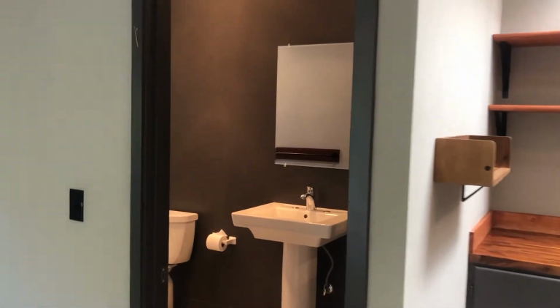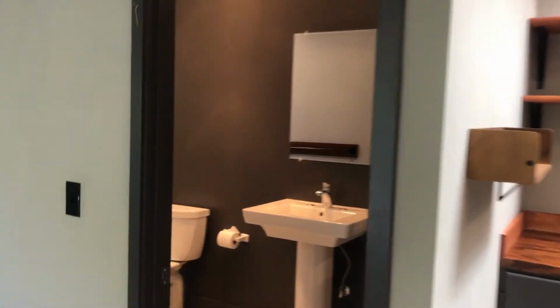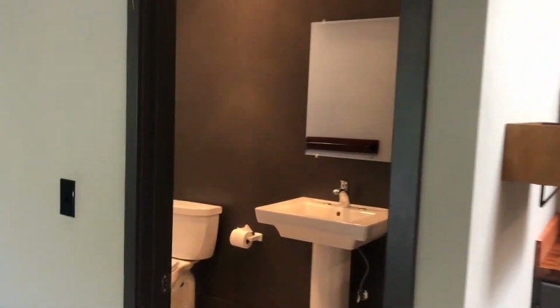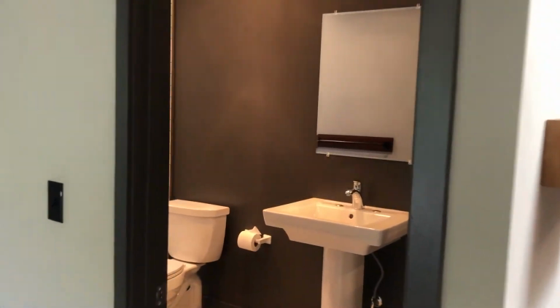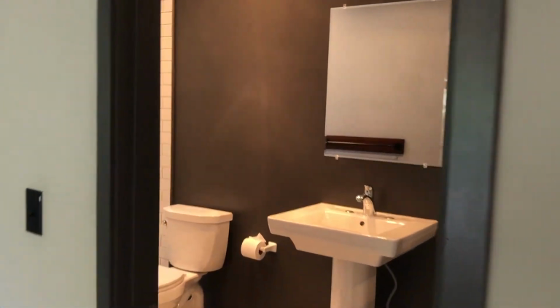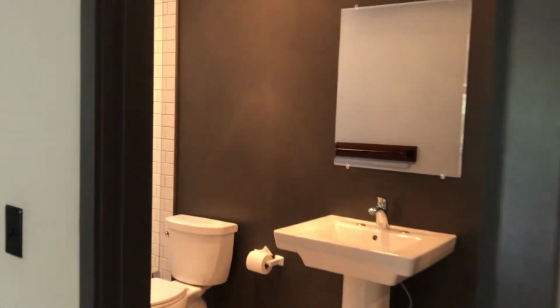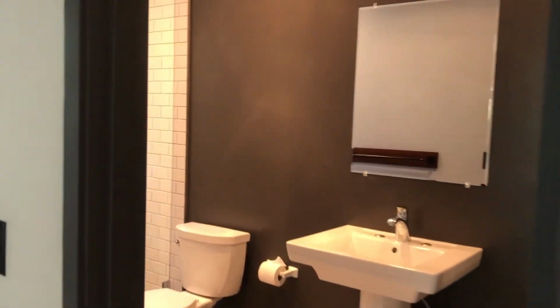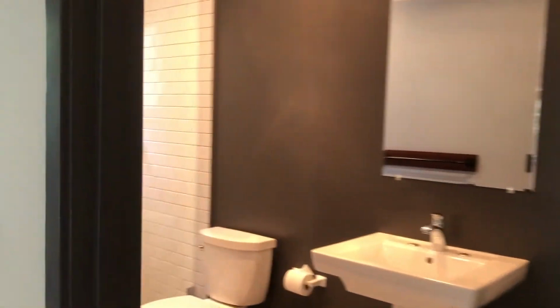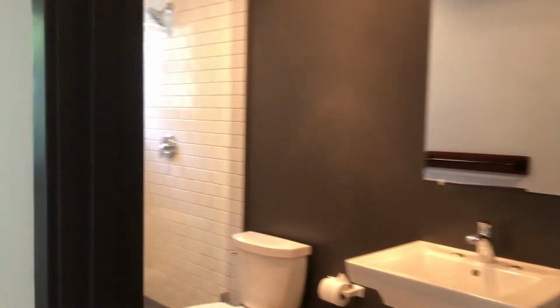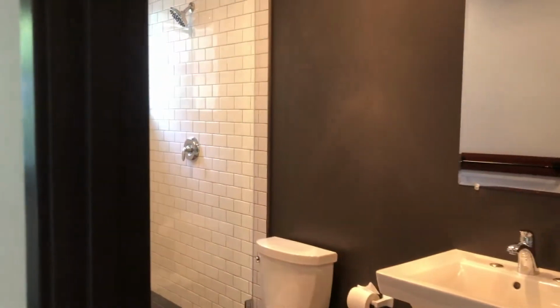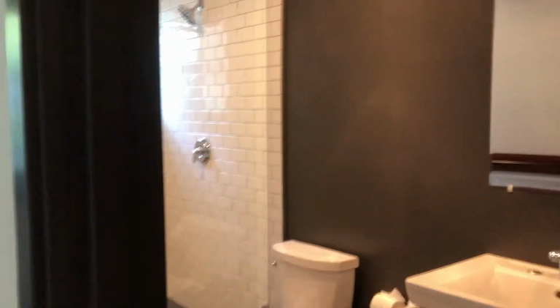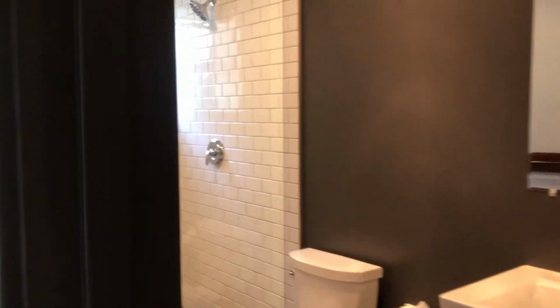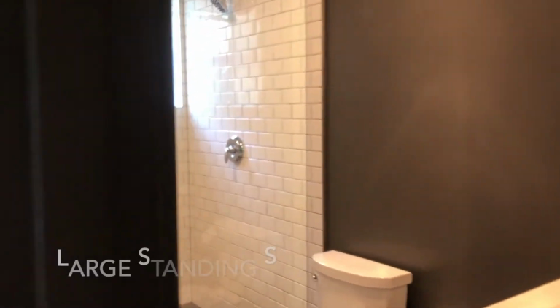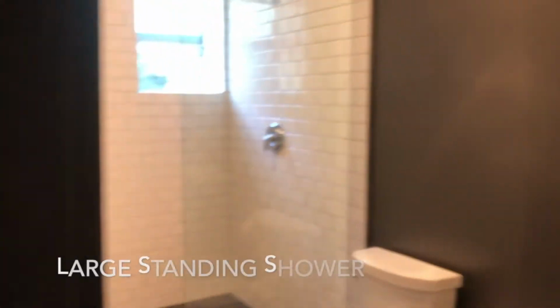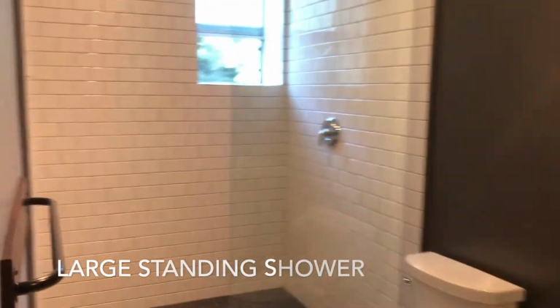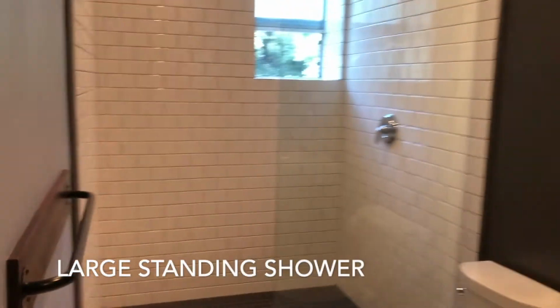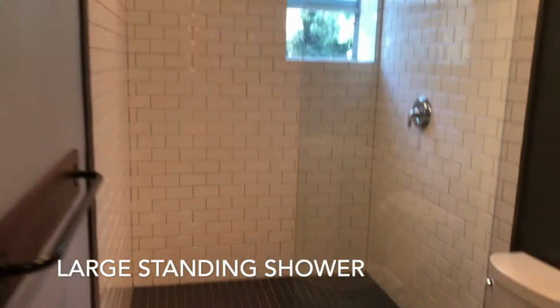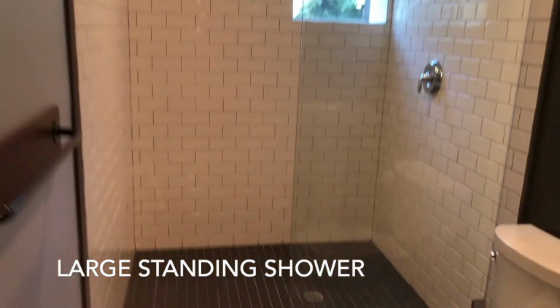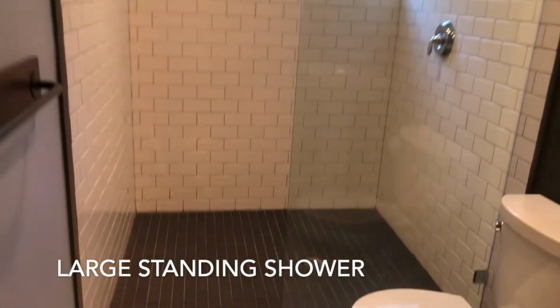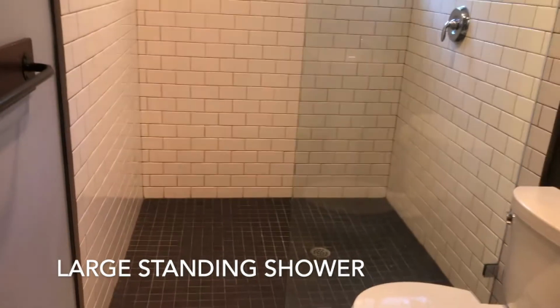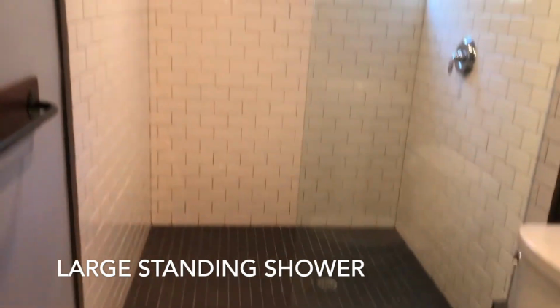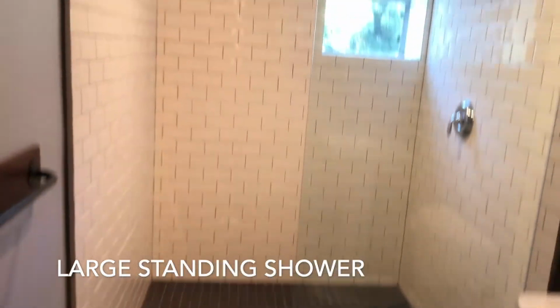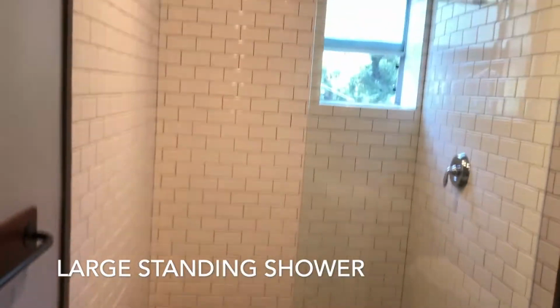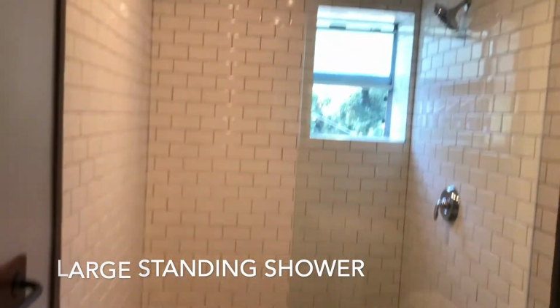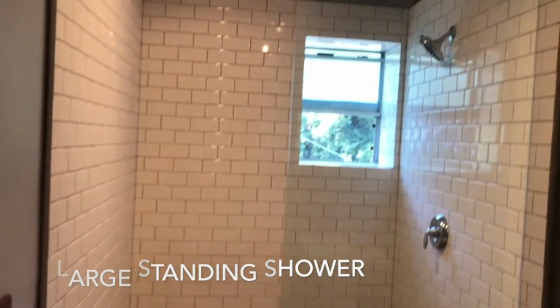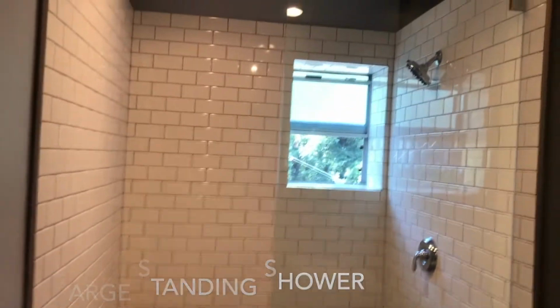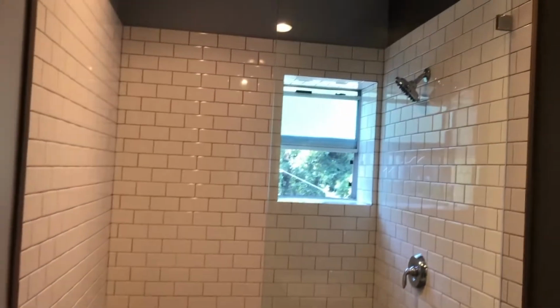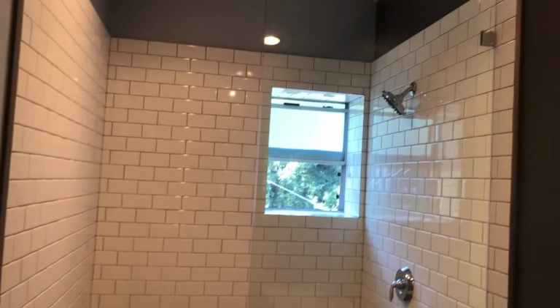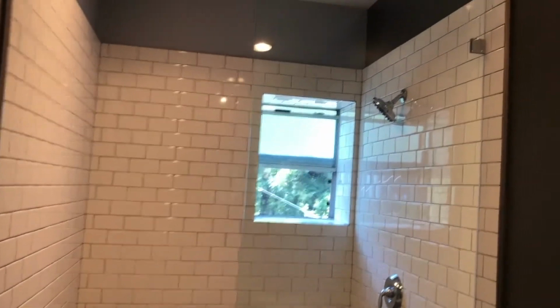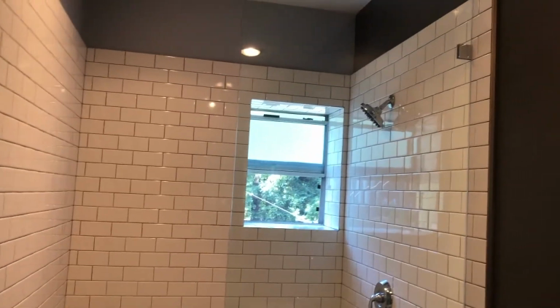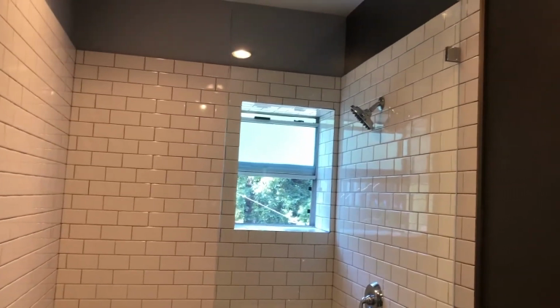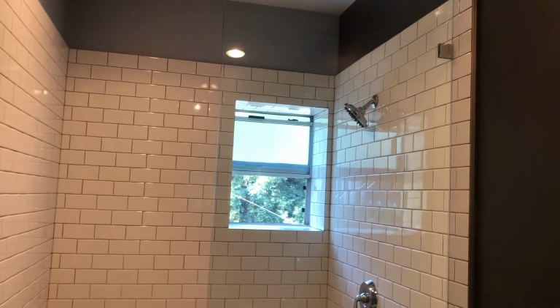Here we have the restroom, with a large standing shower and nice modern subway tiles.